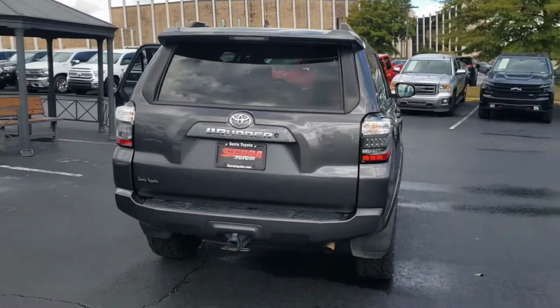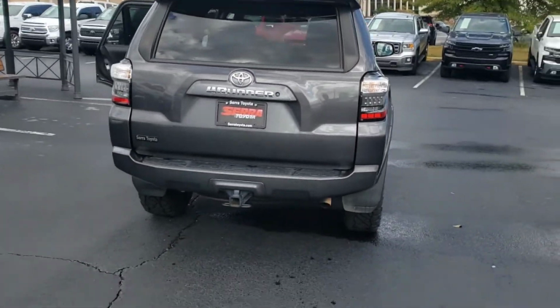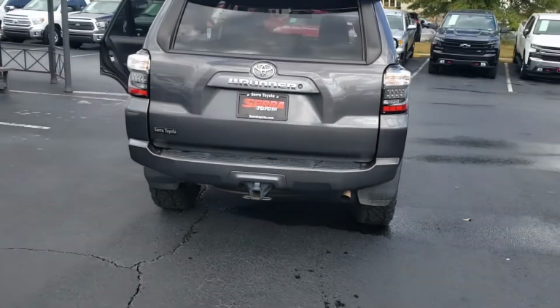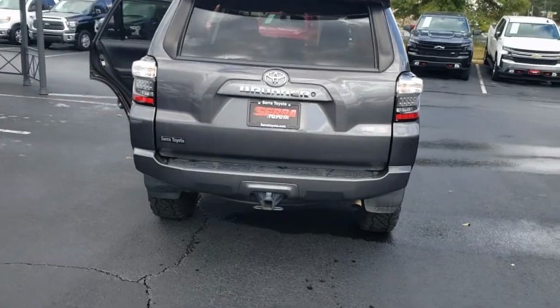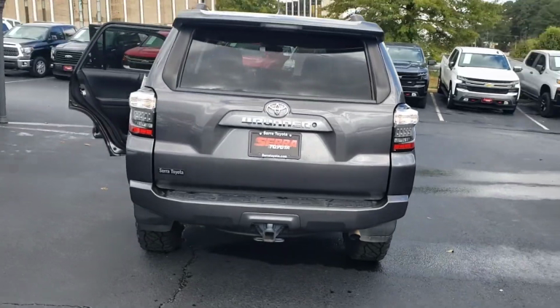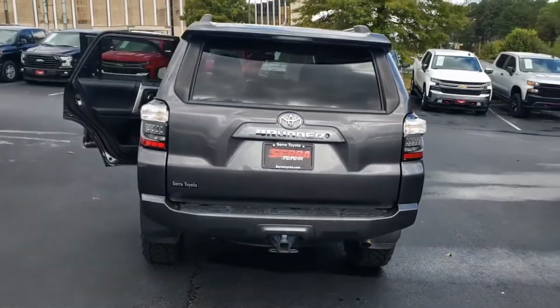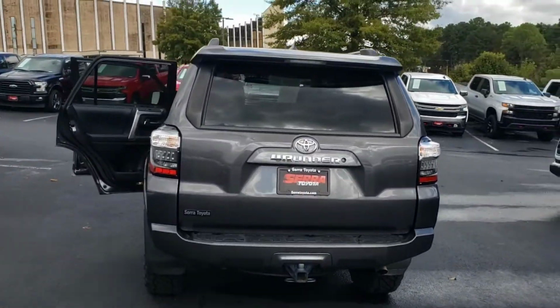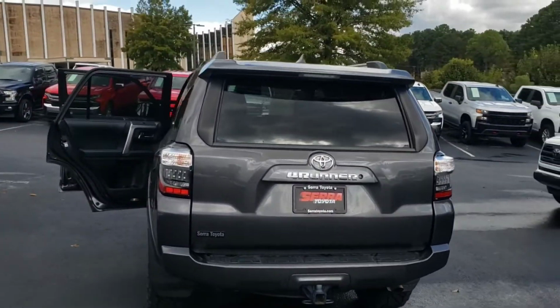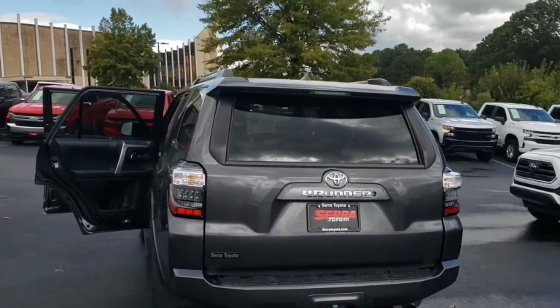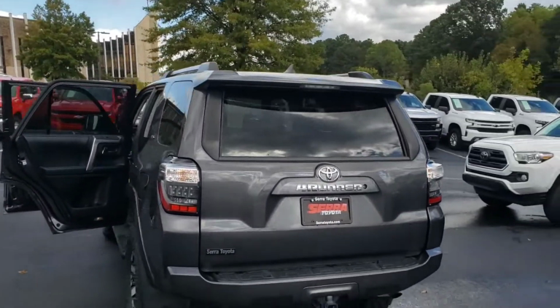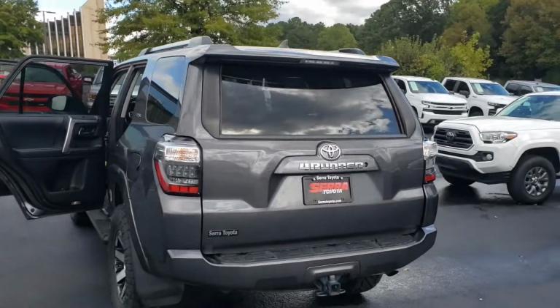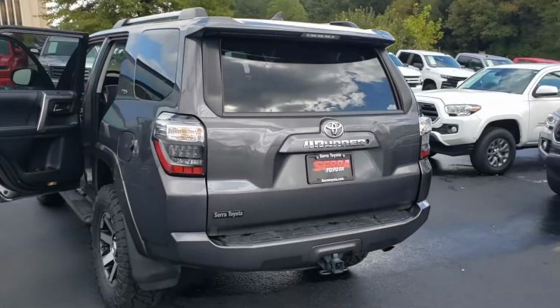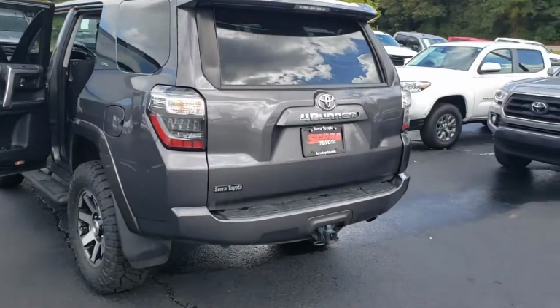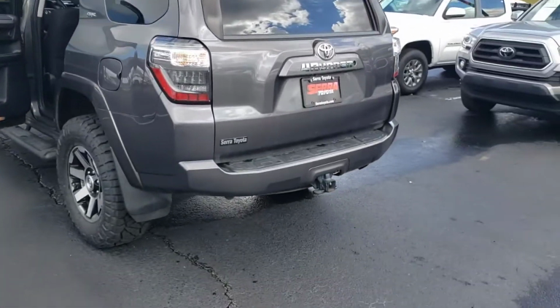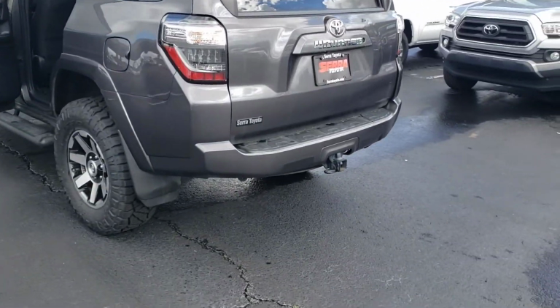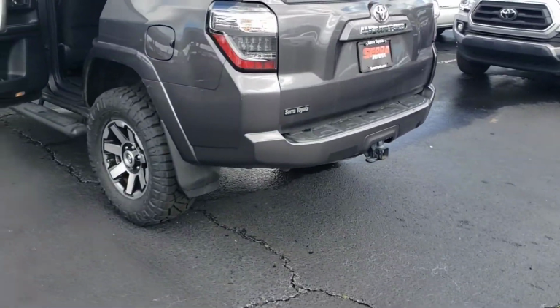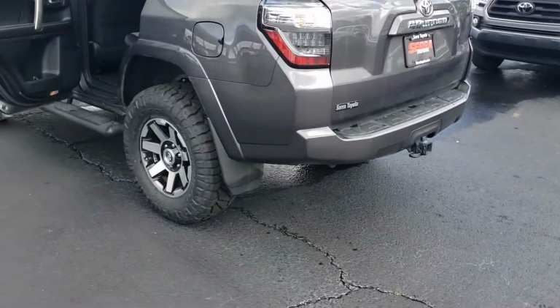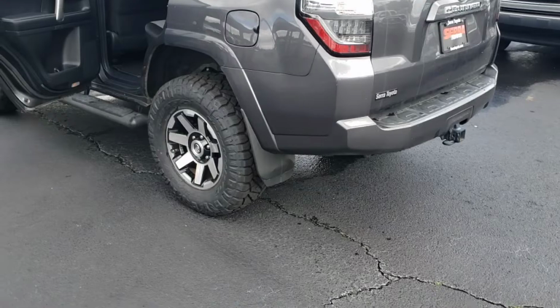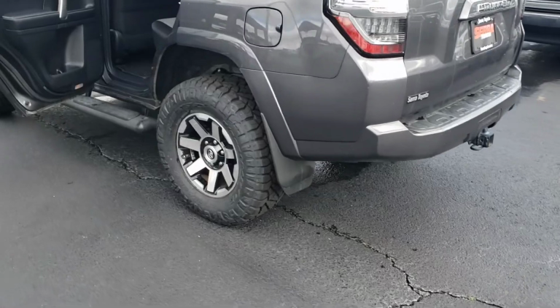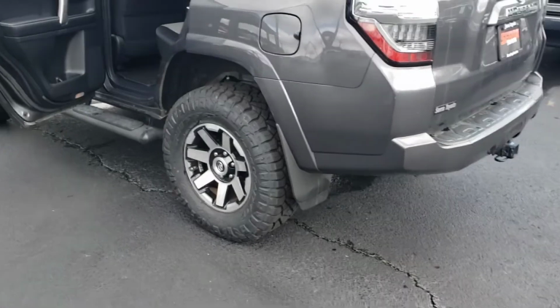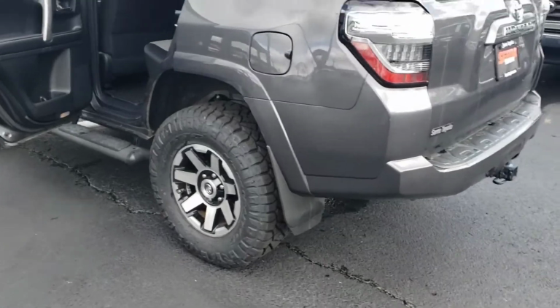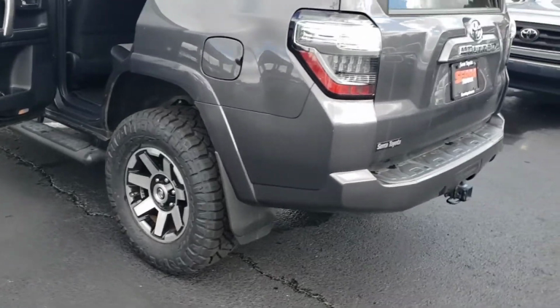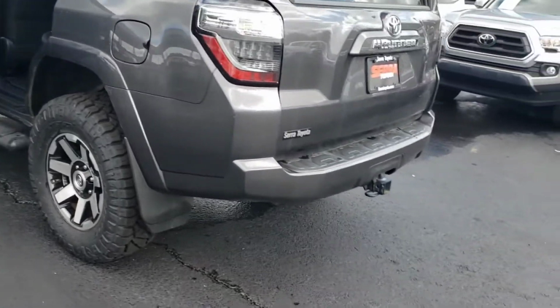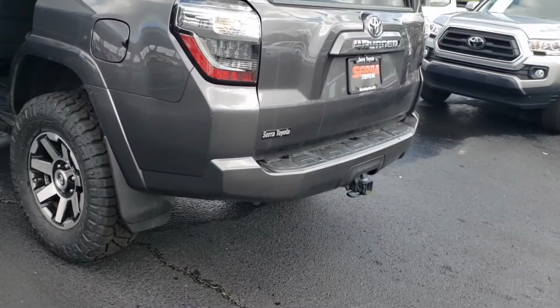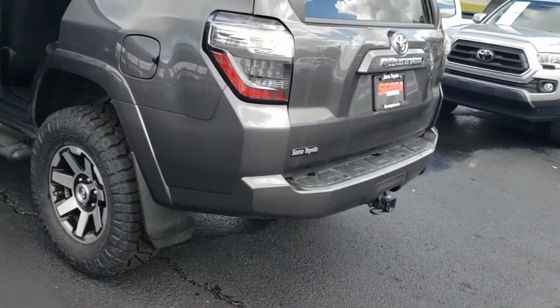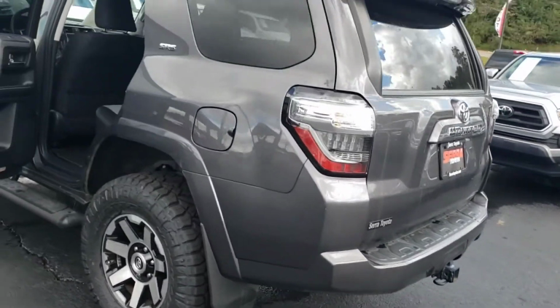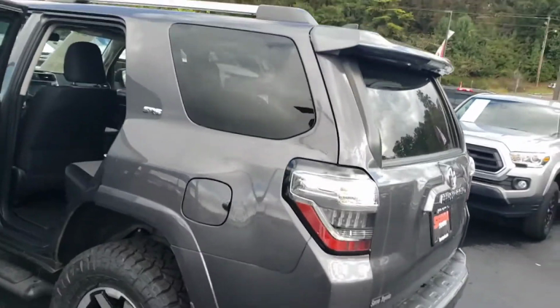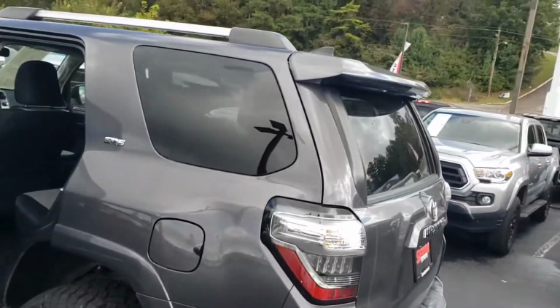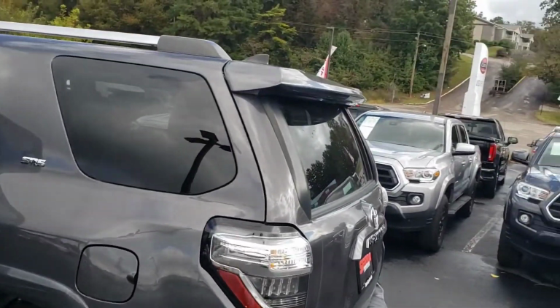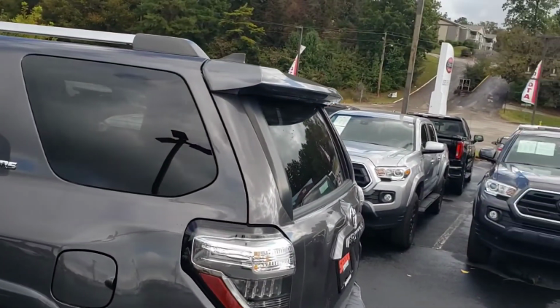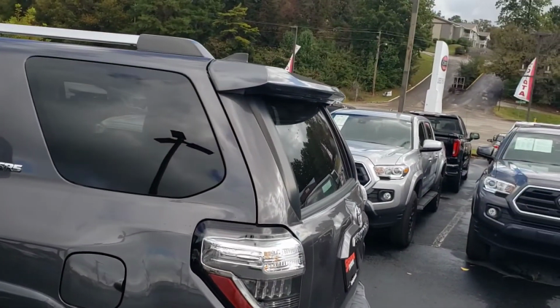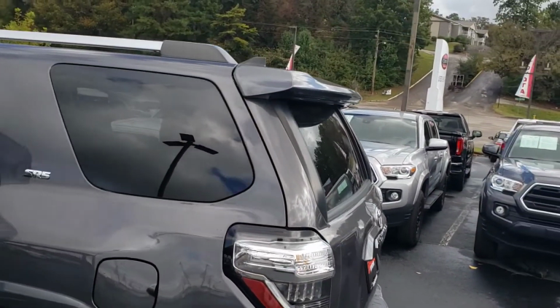Very nice. It's our metallic gray. It has the off-road wheel package on there and towing. As you can see, that rear window rolls down.